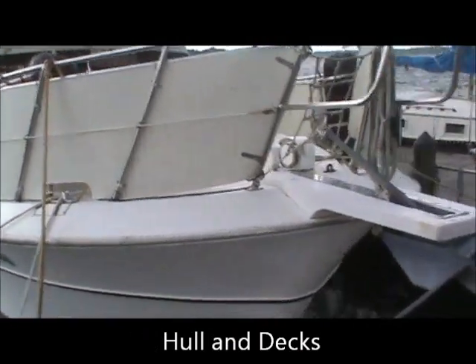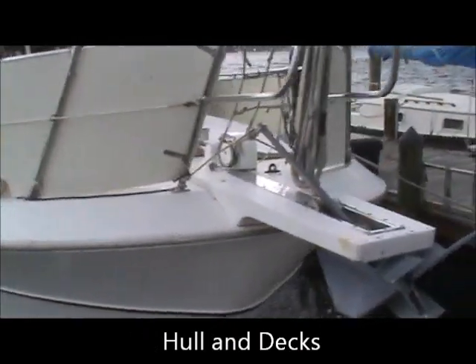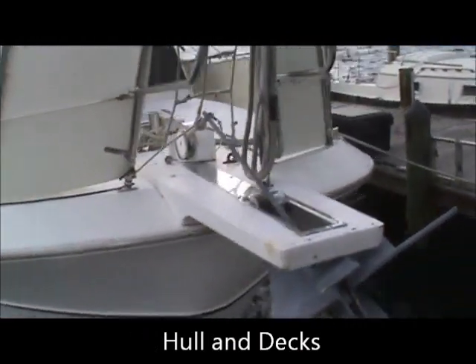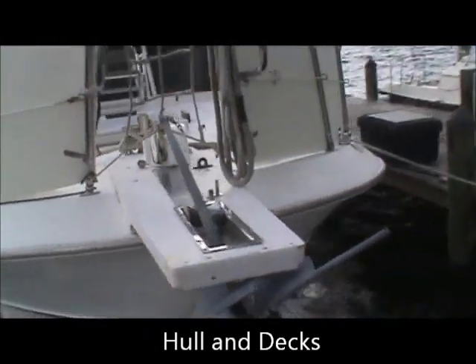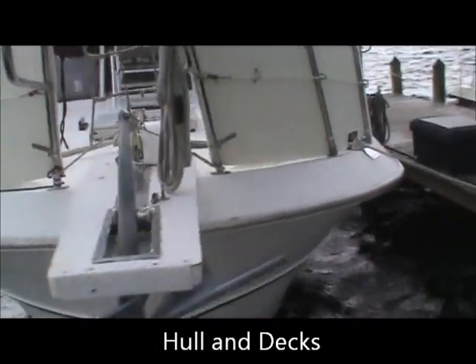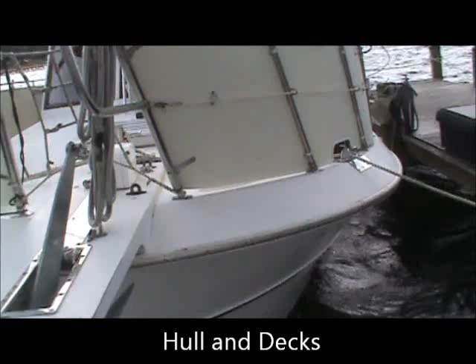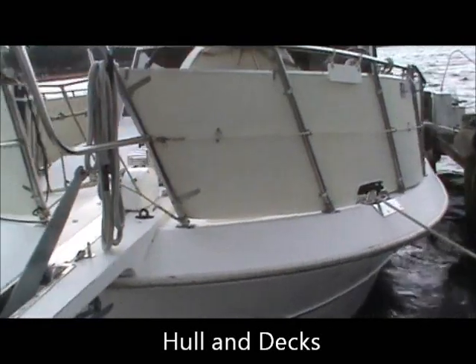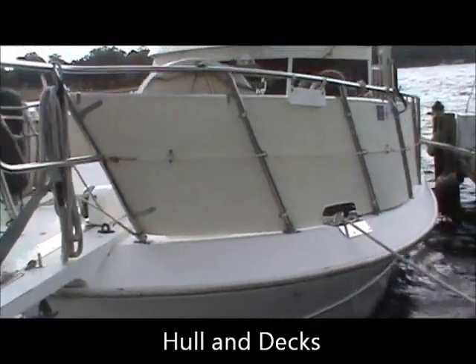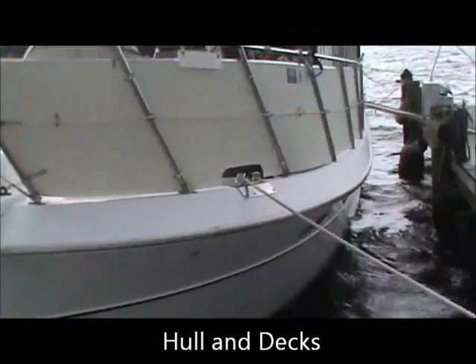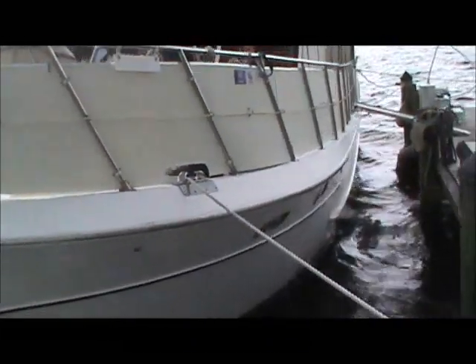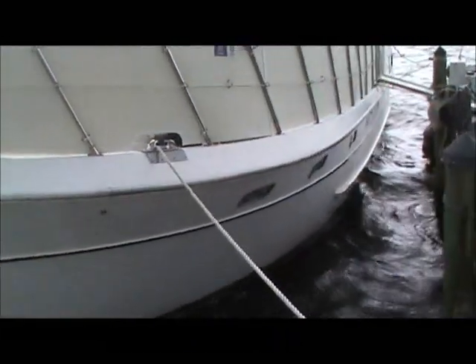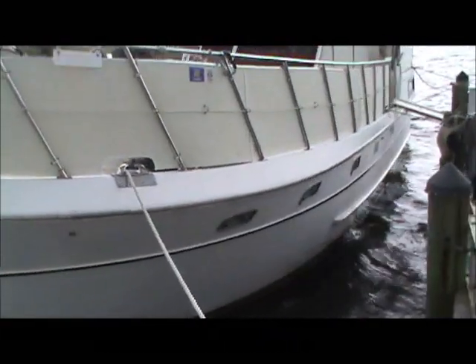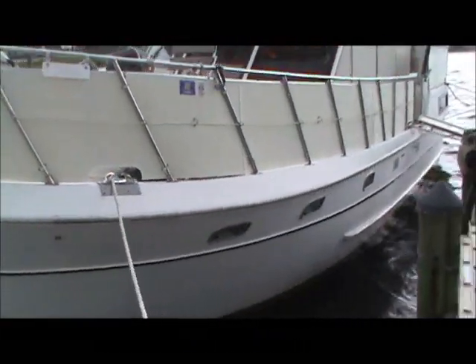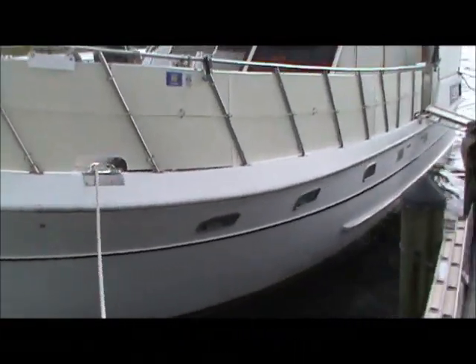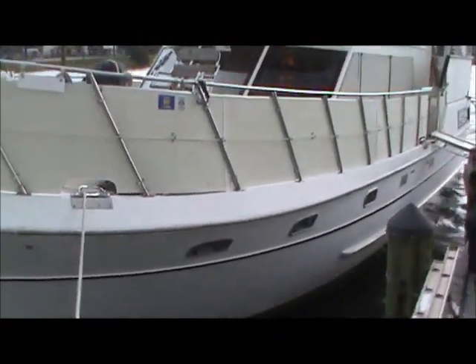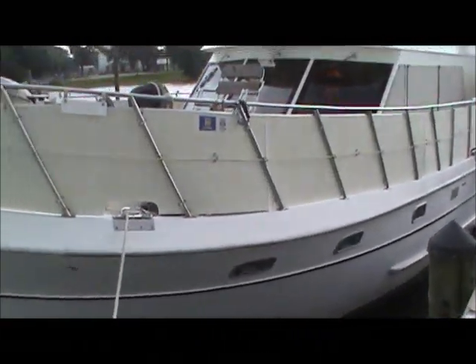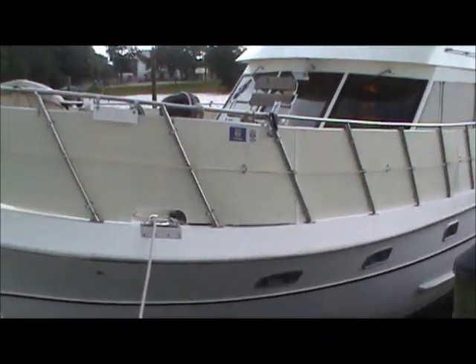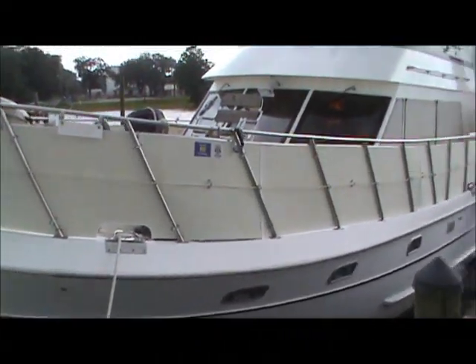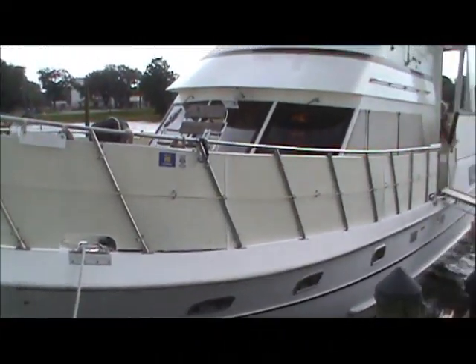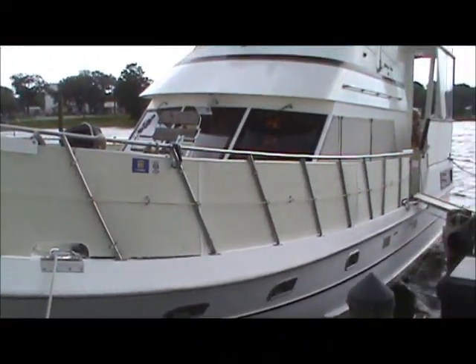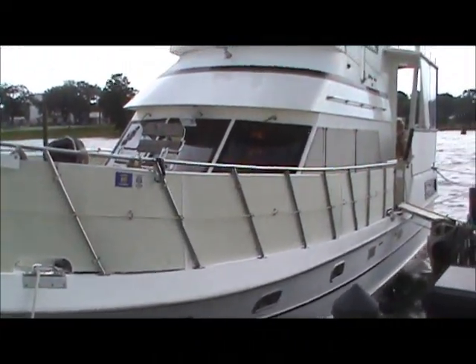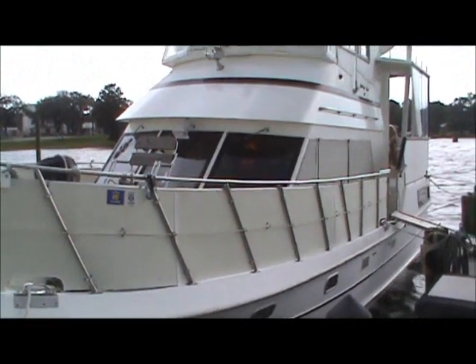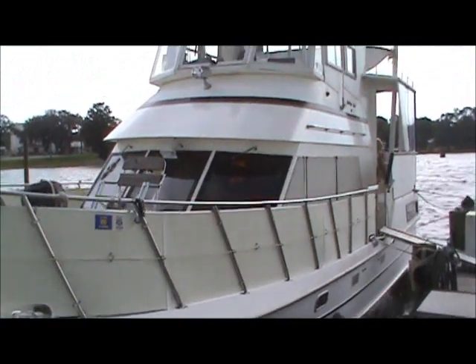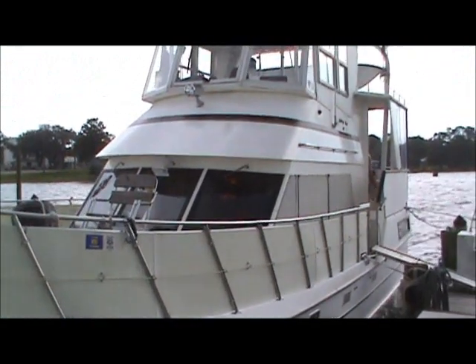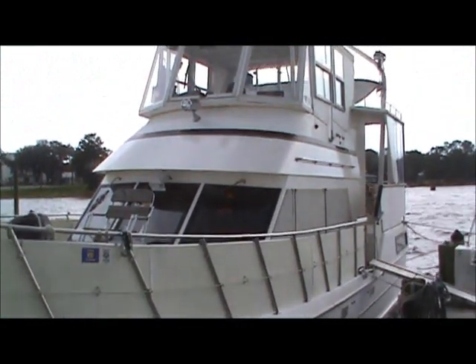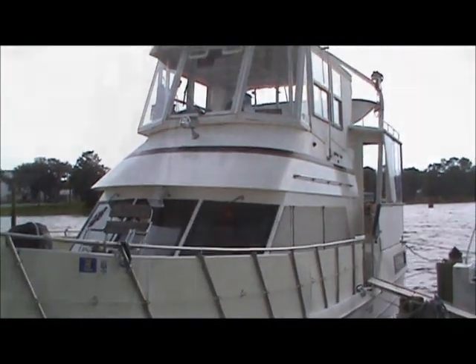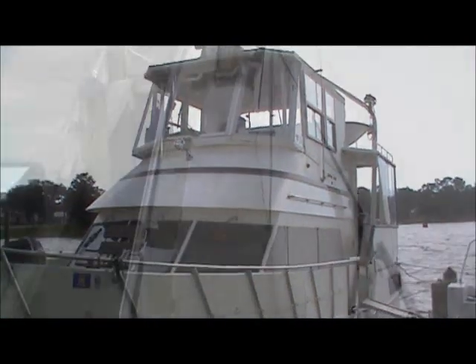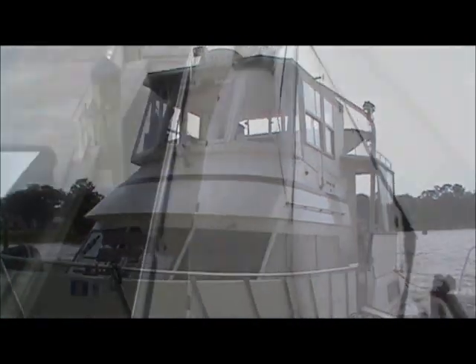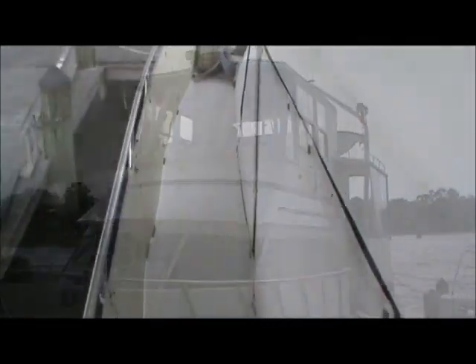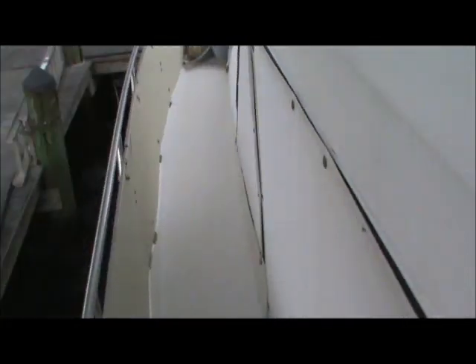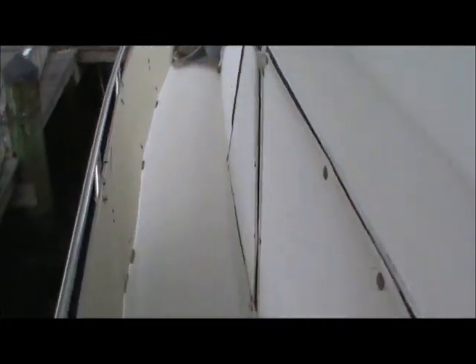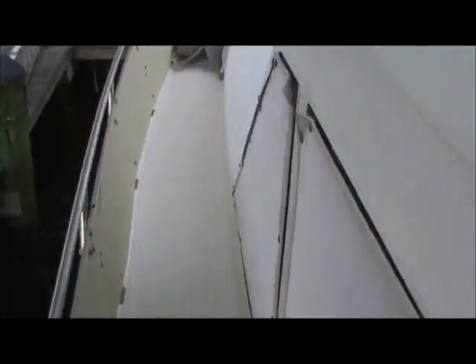Got some weather coming in. Let's go up here and look at the fore deck.